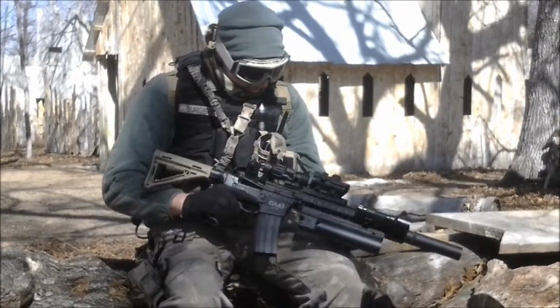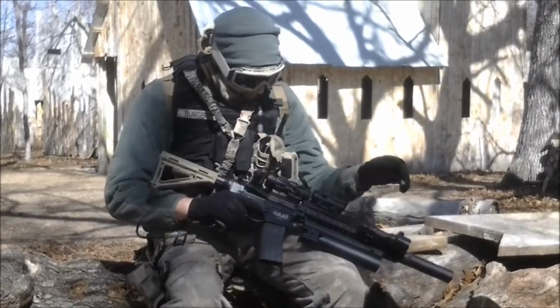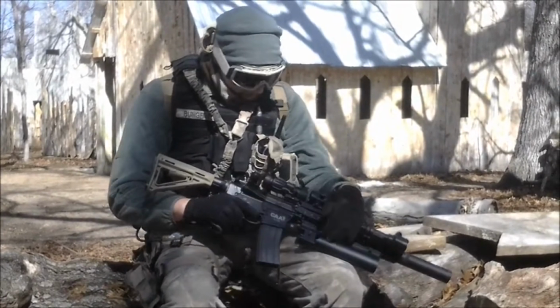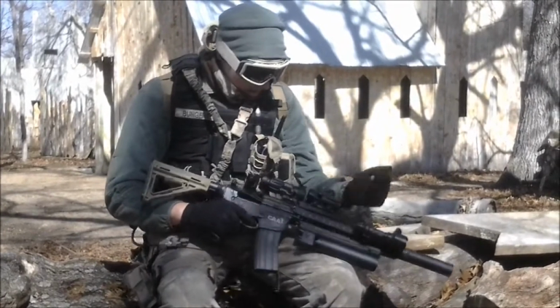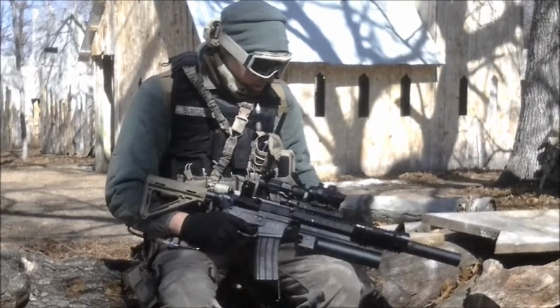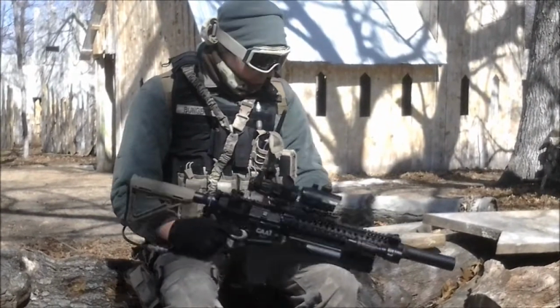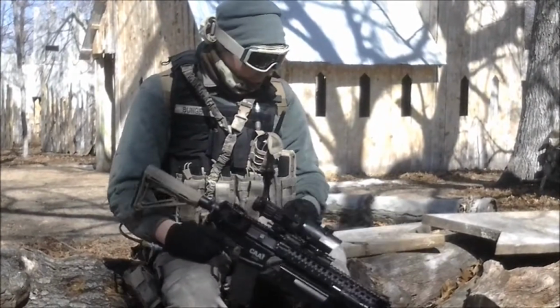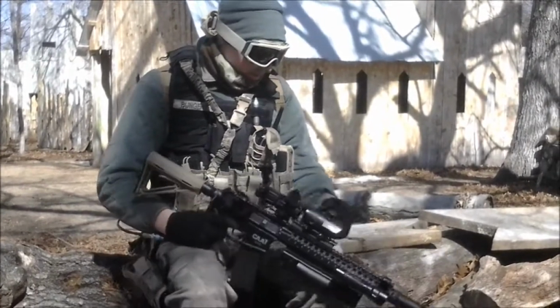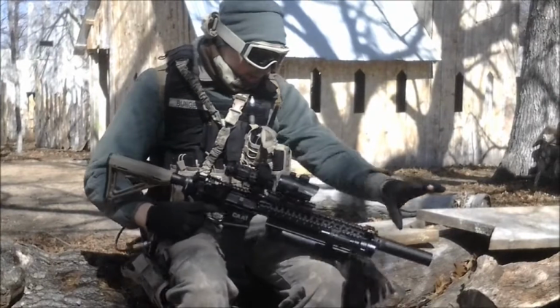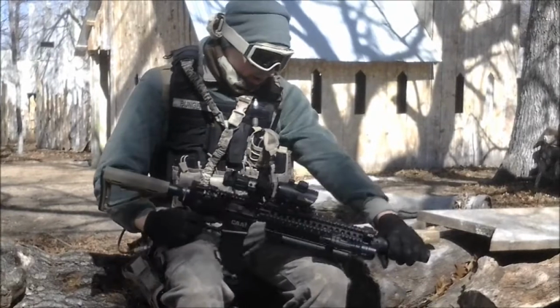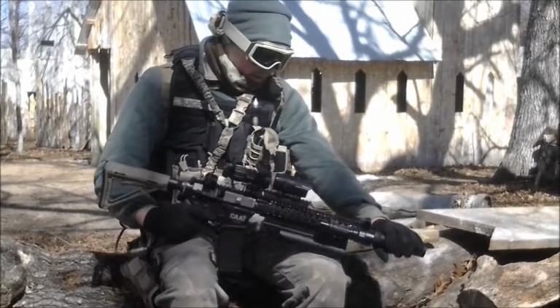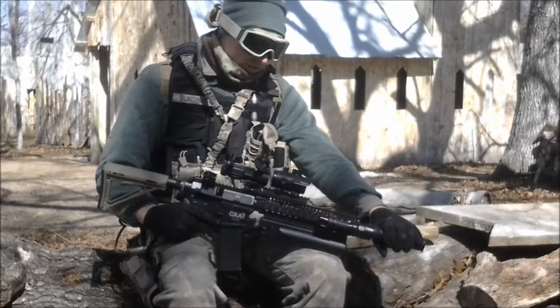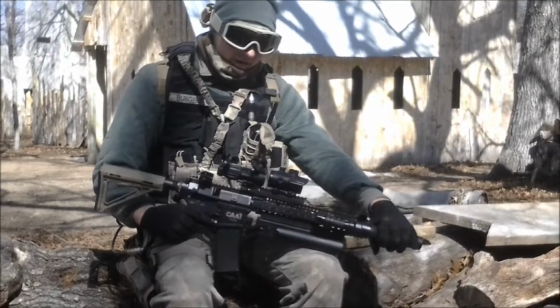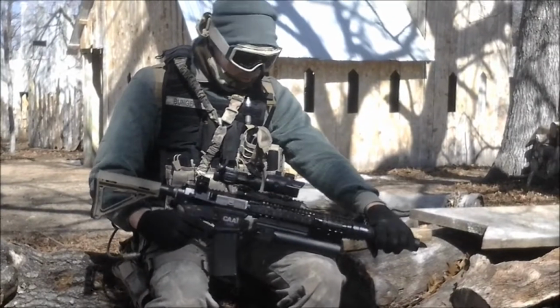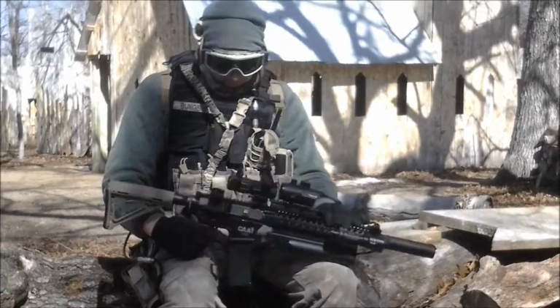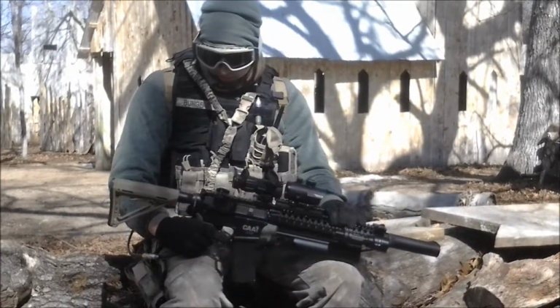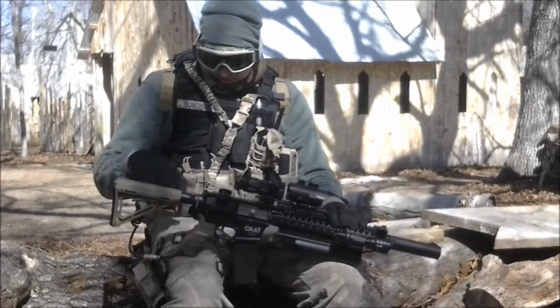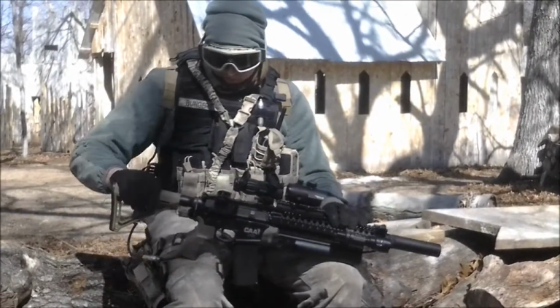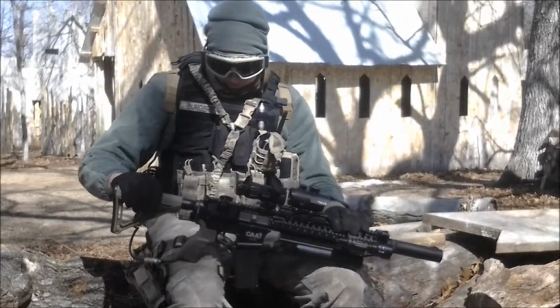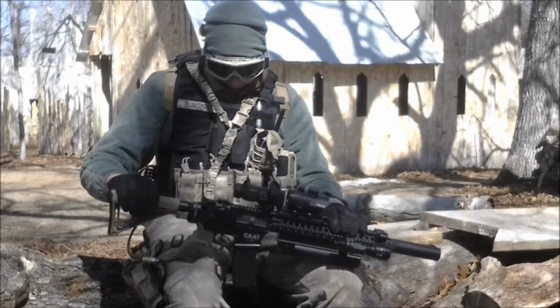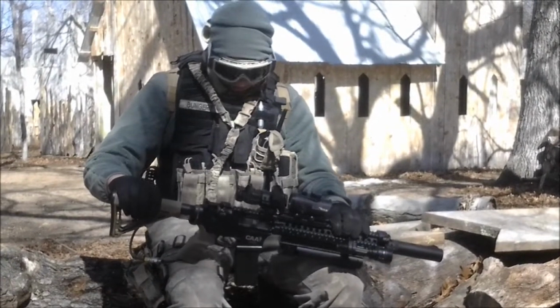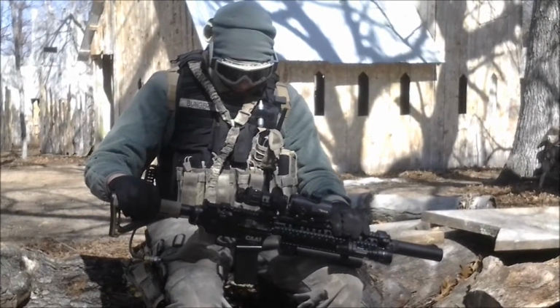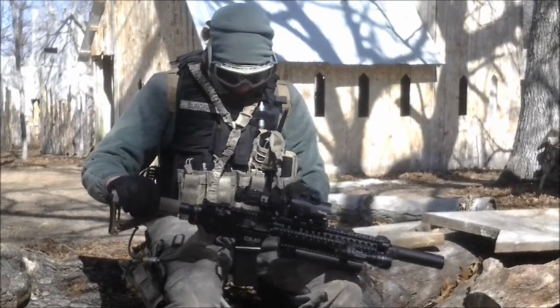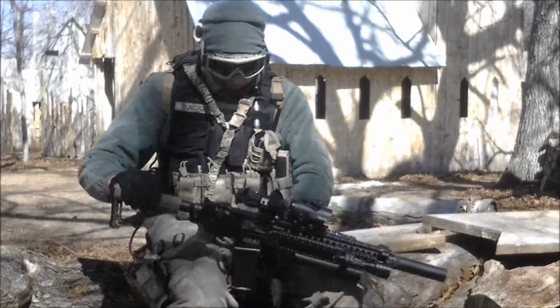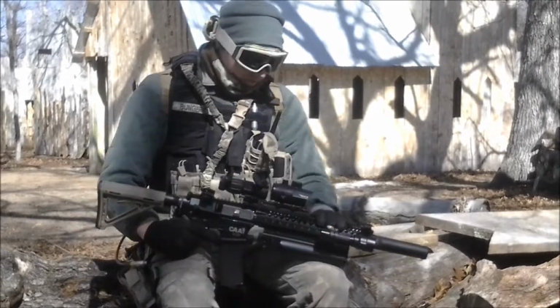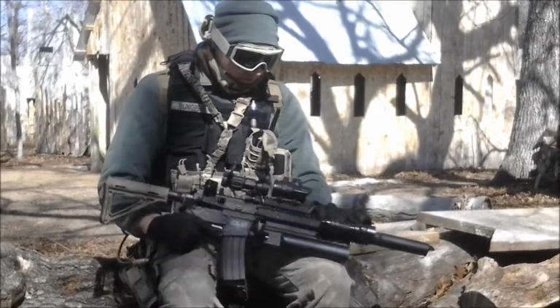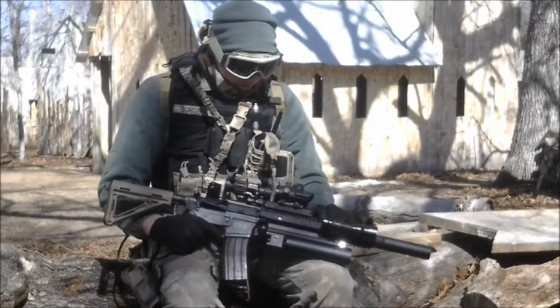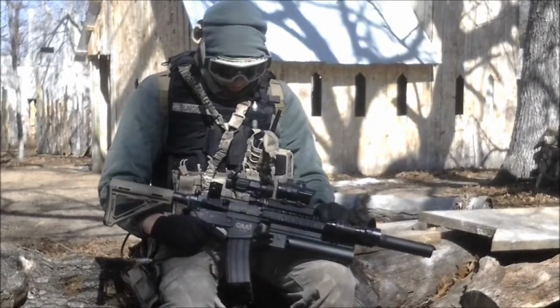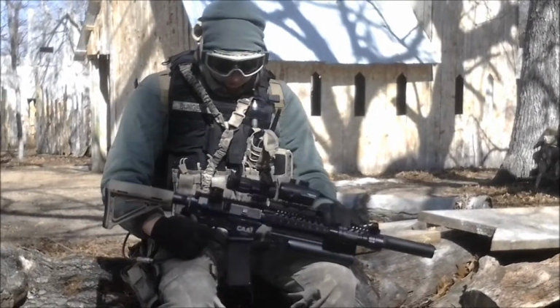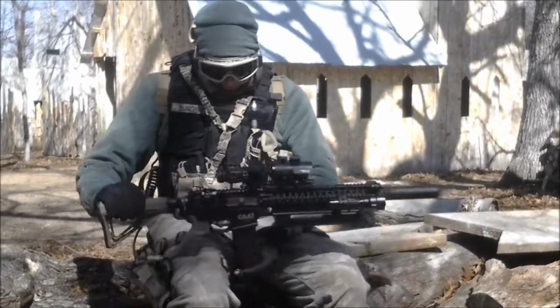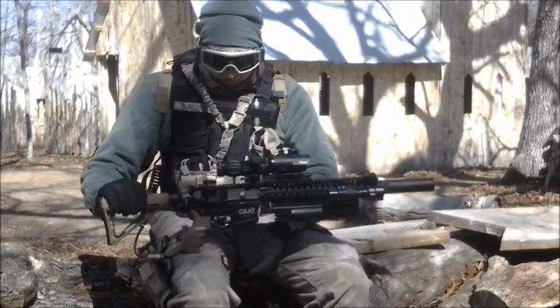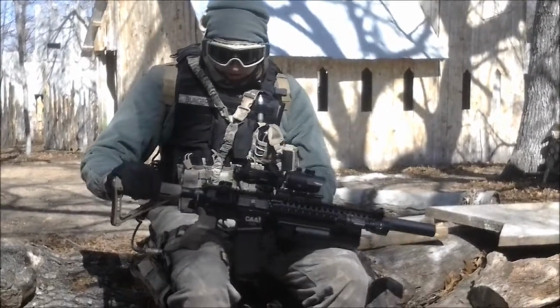Just a standard grenade launcher, modified silencer, Magpul, DTS stock, with this 12 inch Daniel Defense rail, and flash mags.